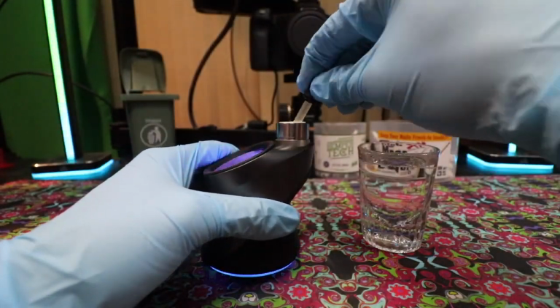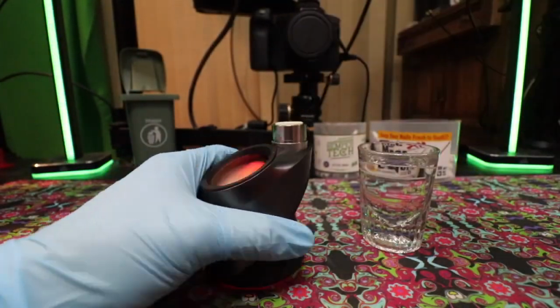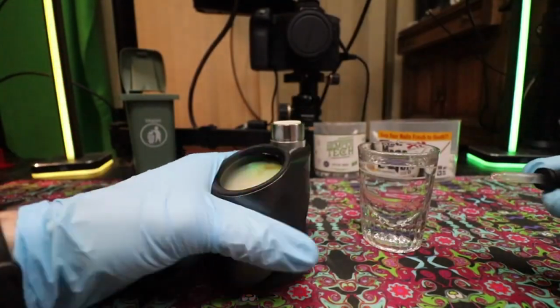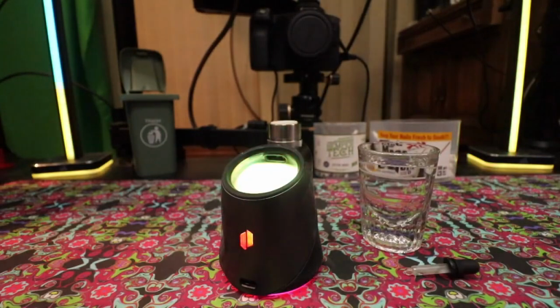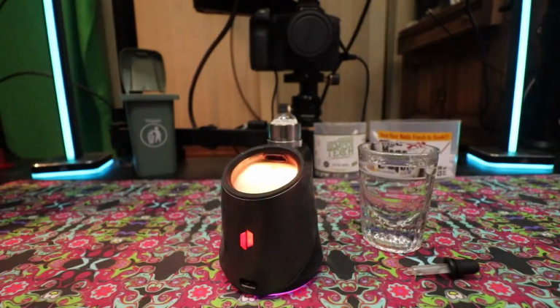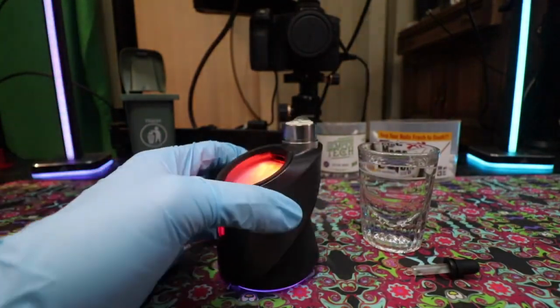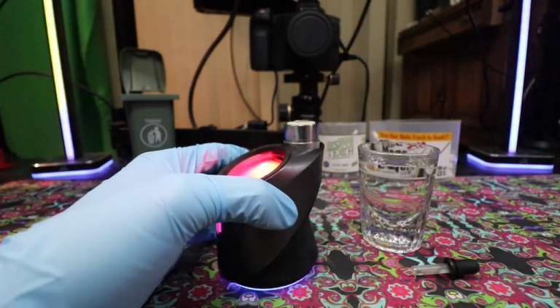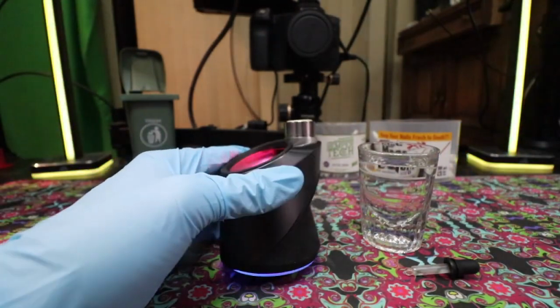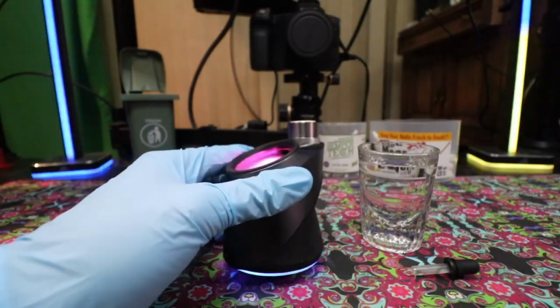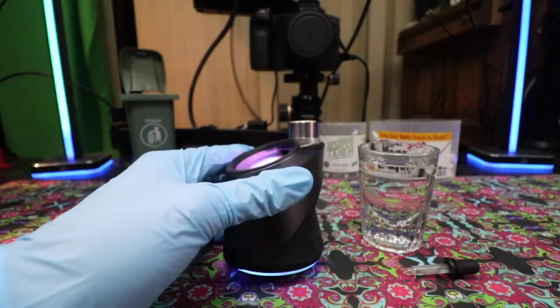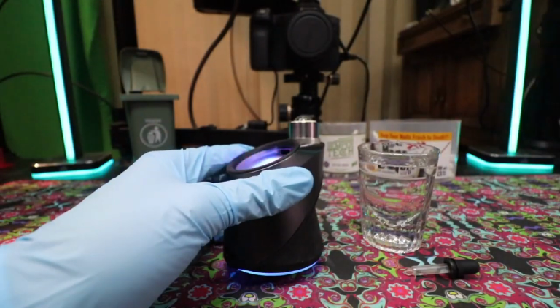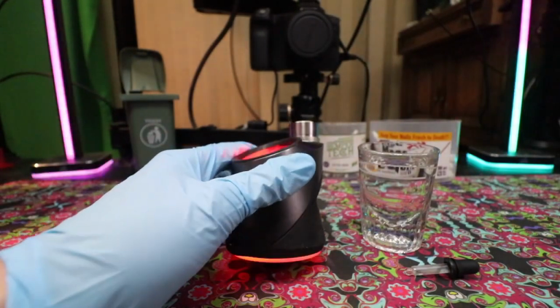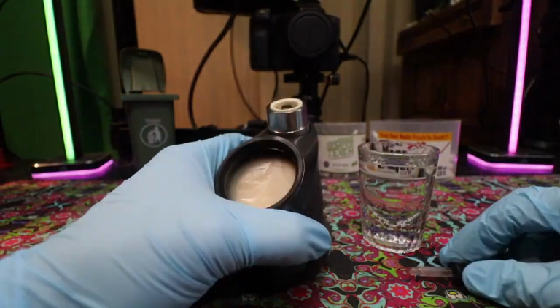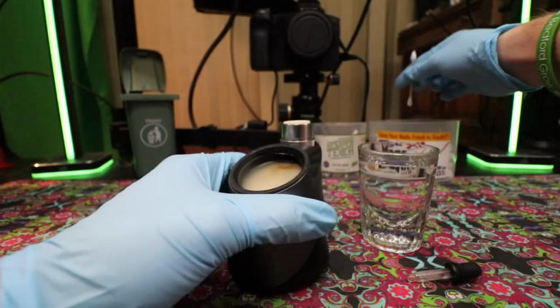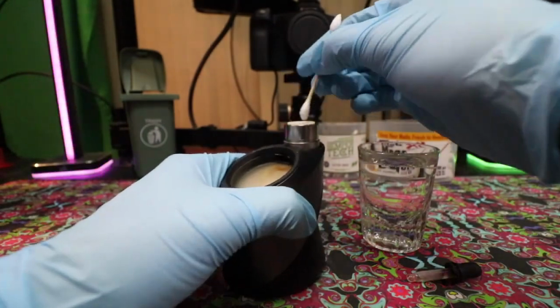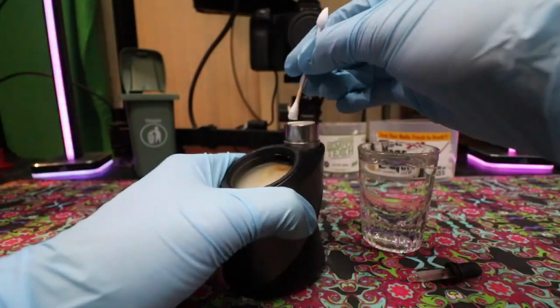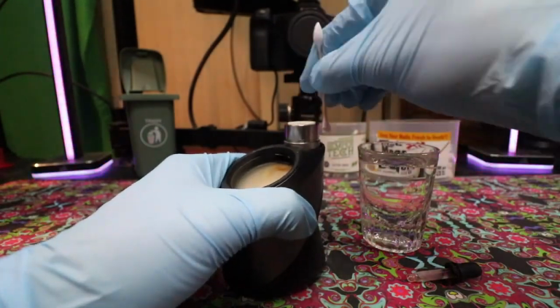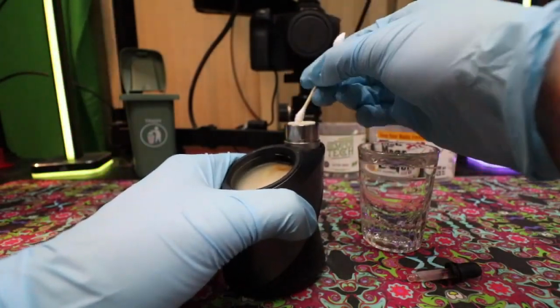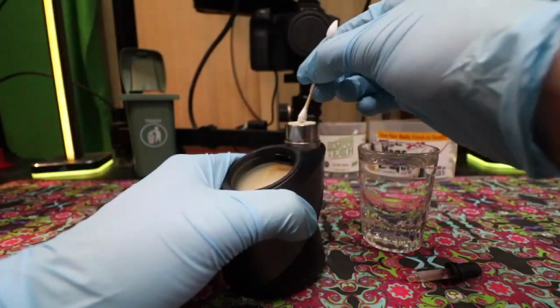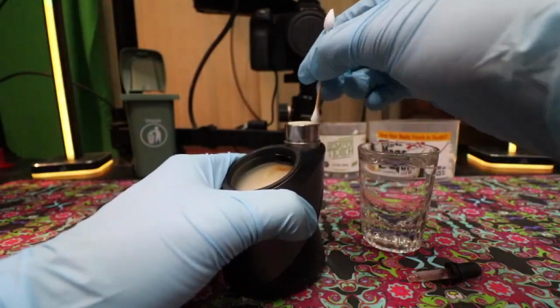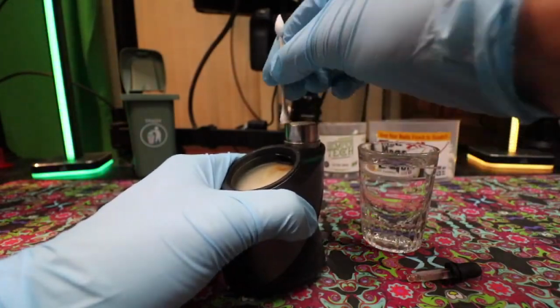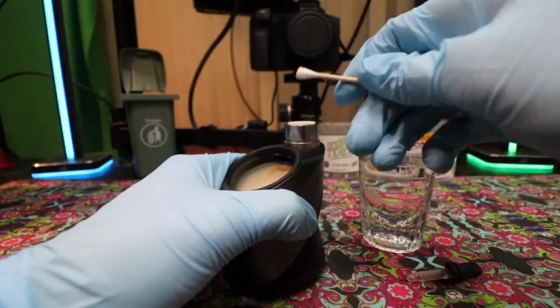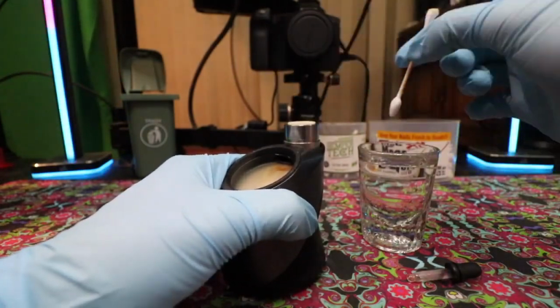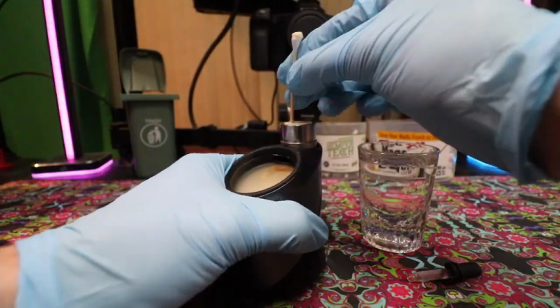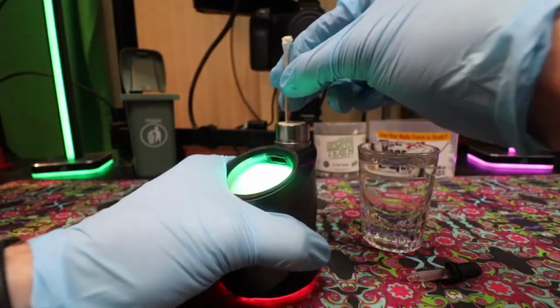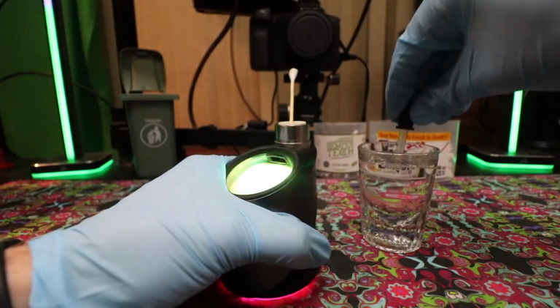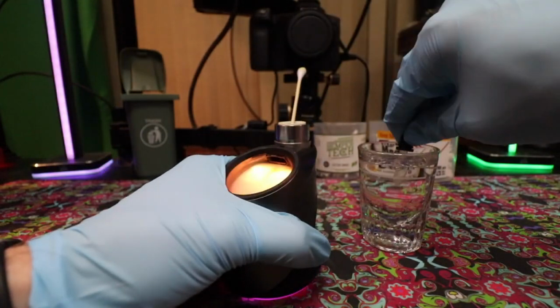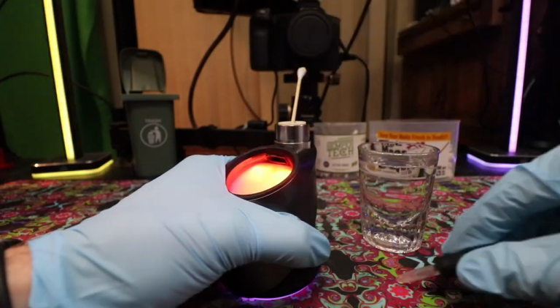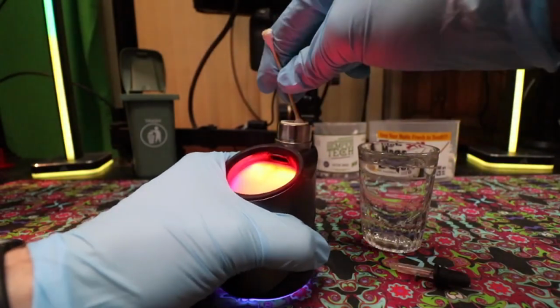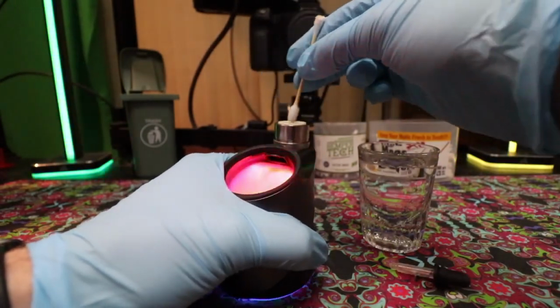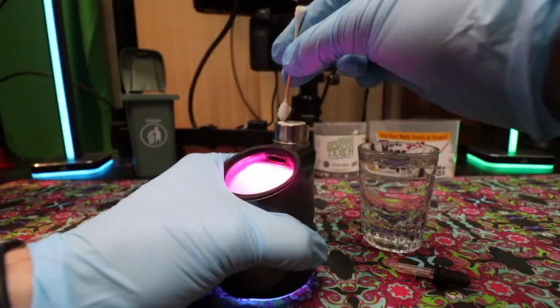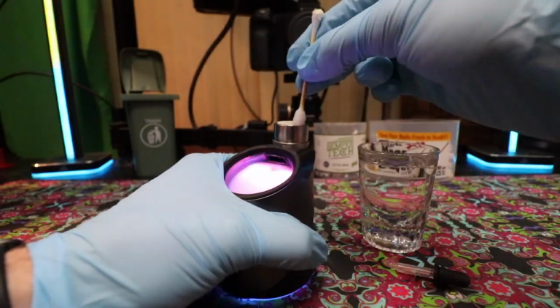I was pretty surprised myself — after doing some heat cleaning and swabbing, I found a whole bunch of reclaim that had been building up within the chamber. You could also do an ISO soak; we have a separate tutorial going through that, but in general, might as well do this while you're at it.